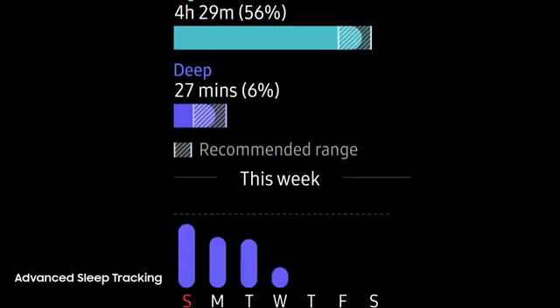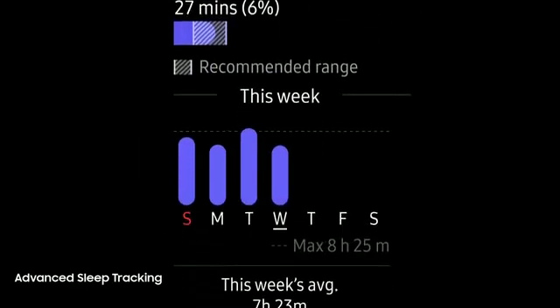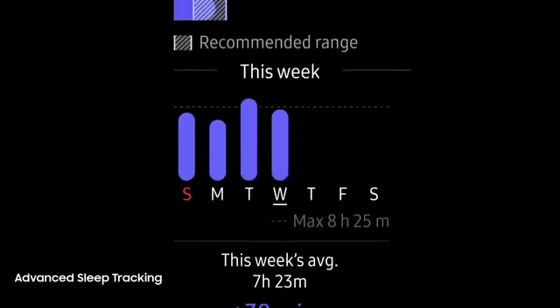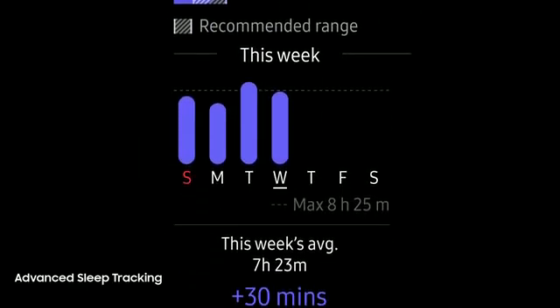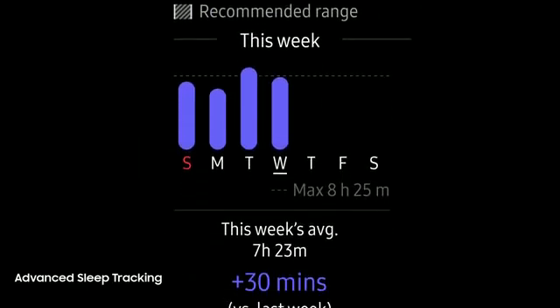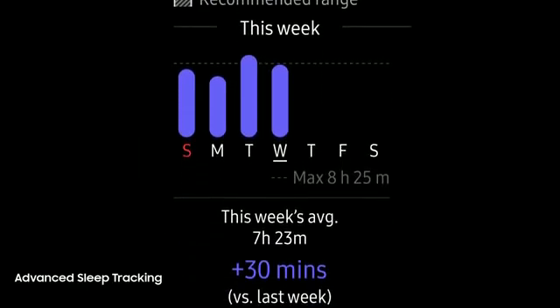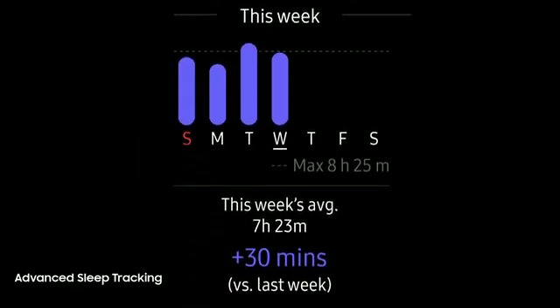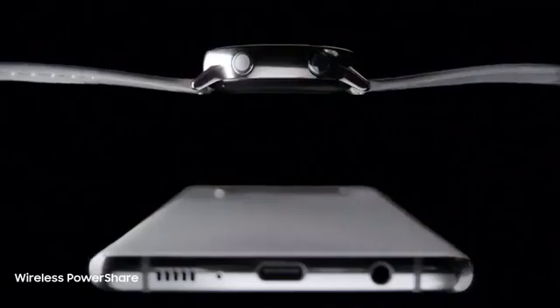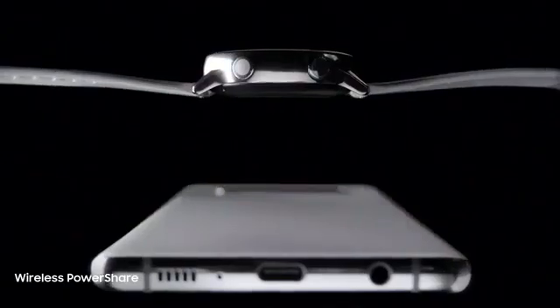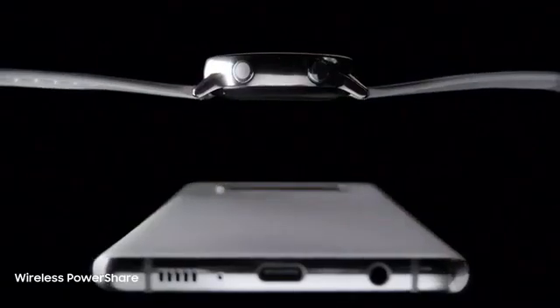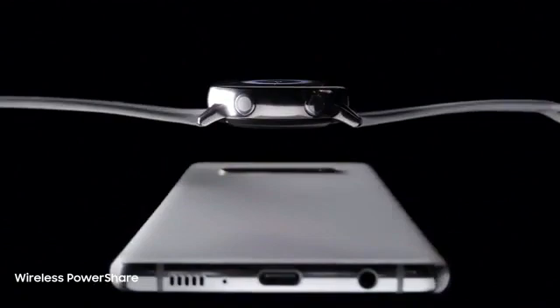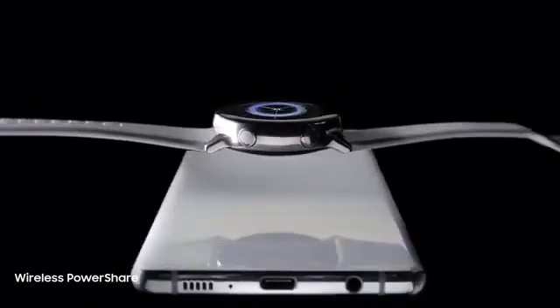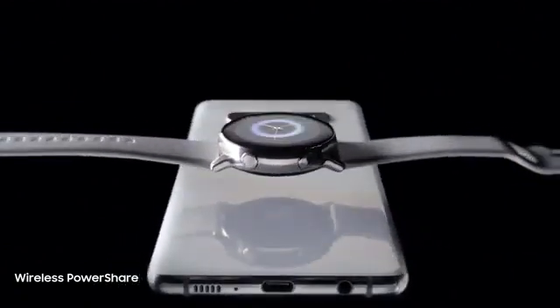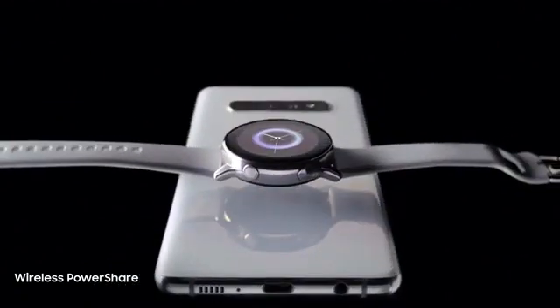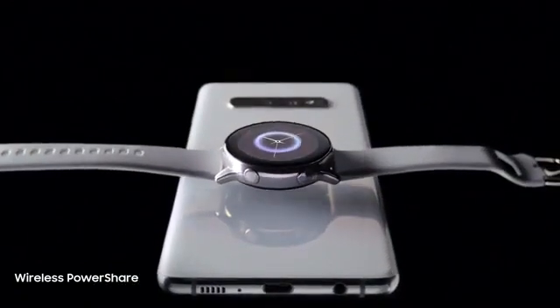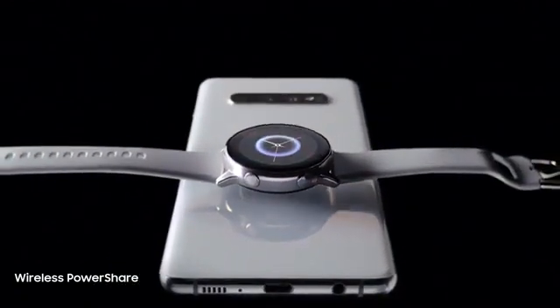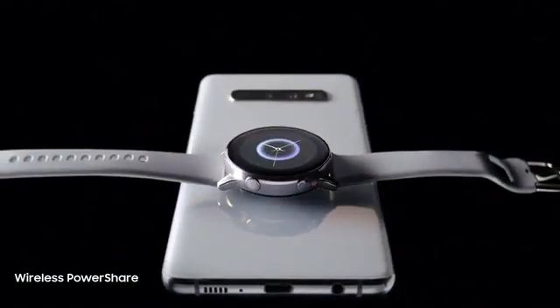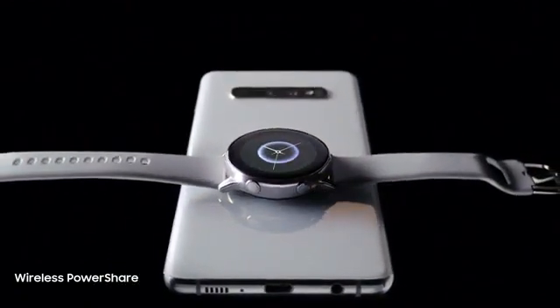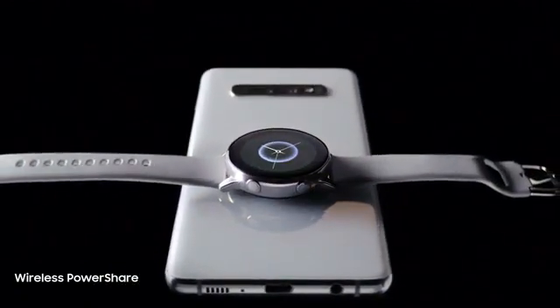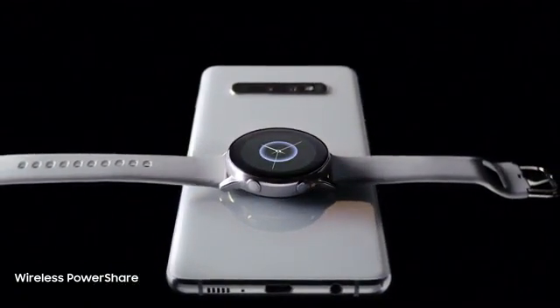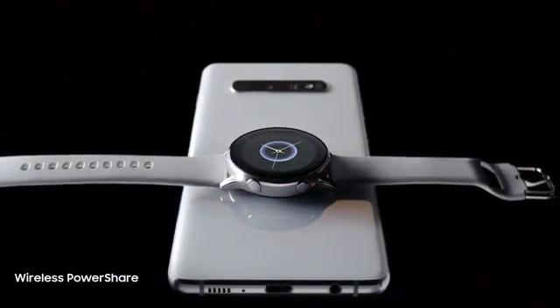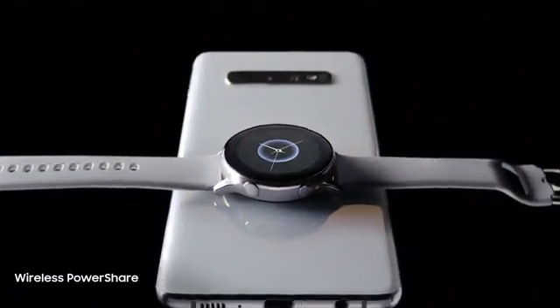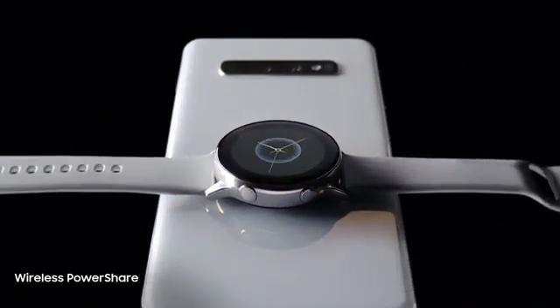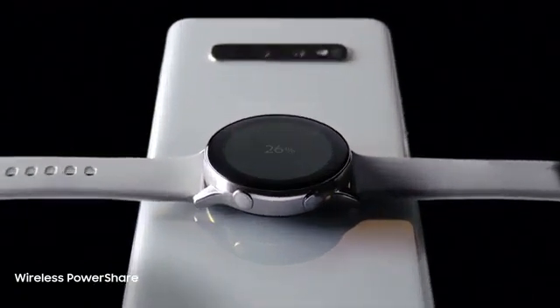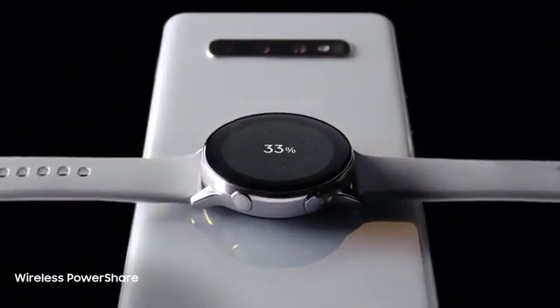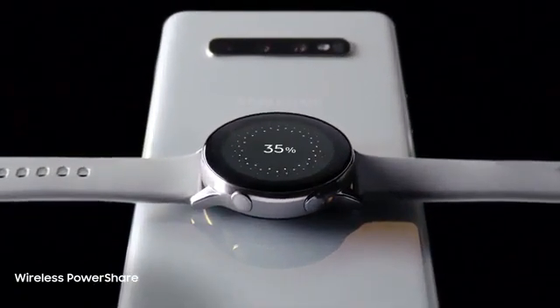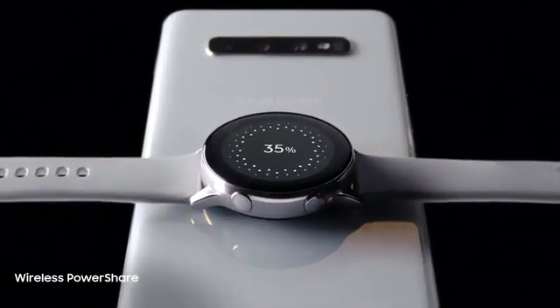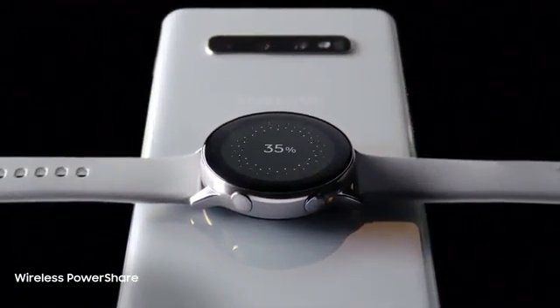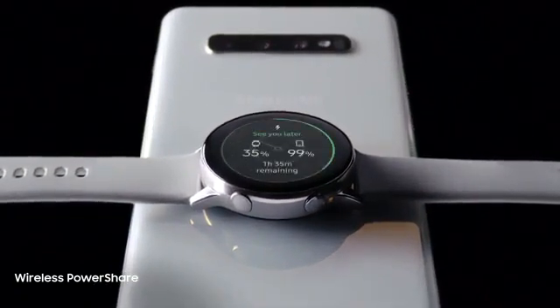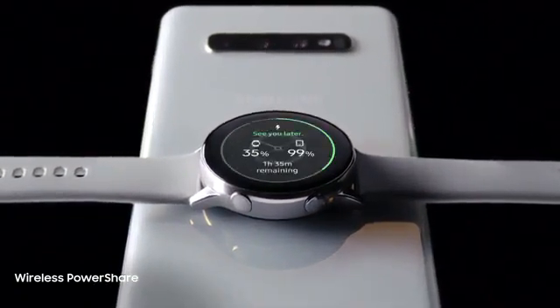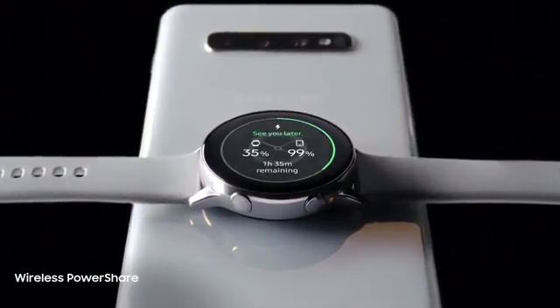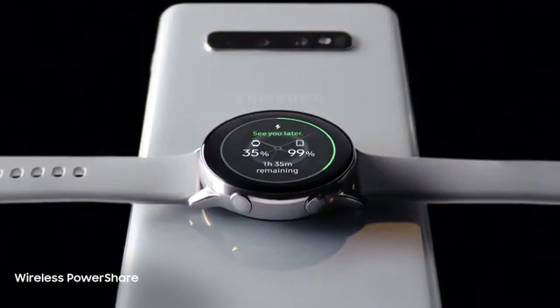In a truly revolutionary move, we've introduced Wireless PowerShare, which will charge your watch right from the Galaxy S10.